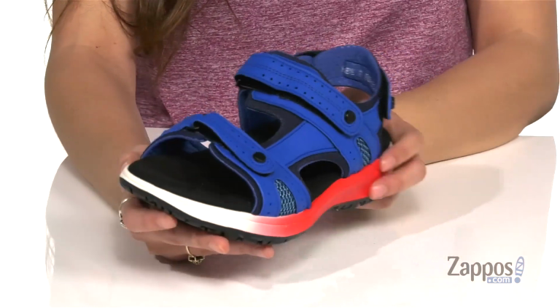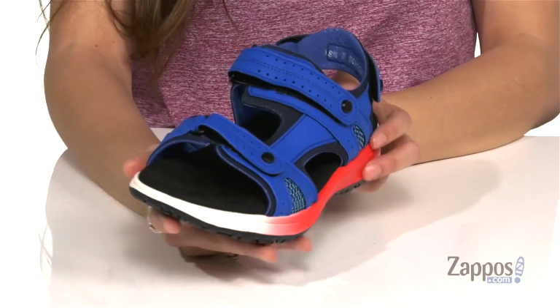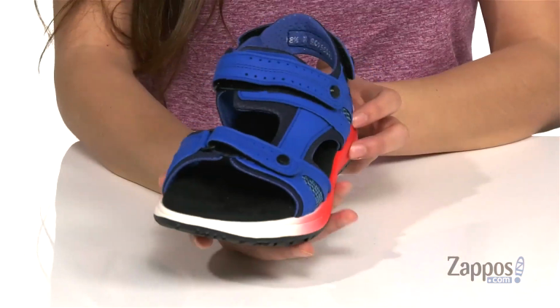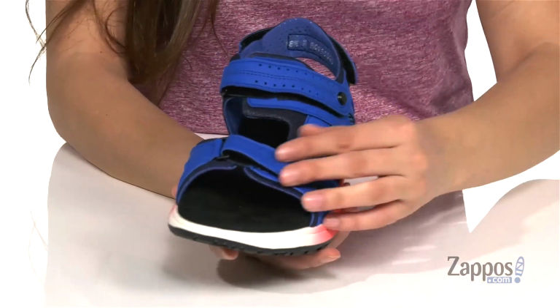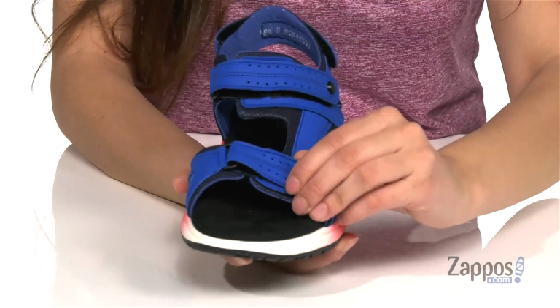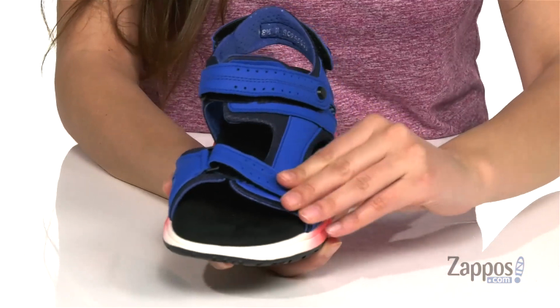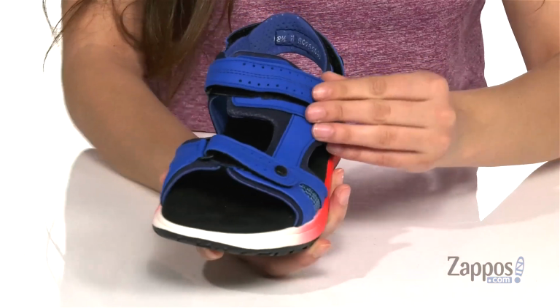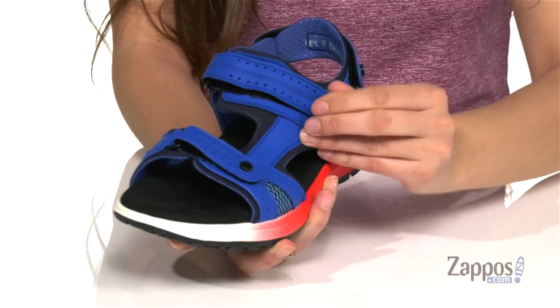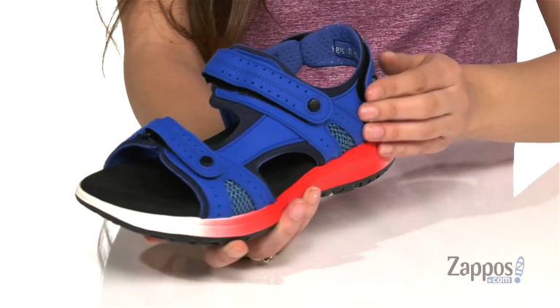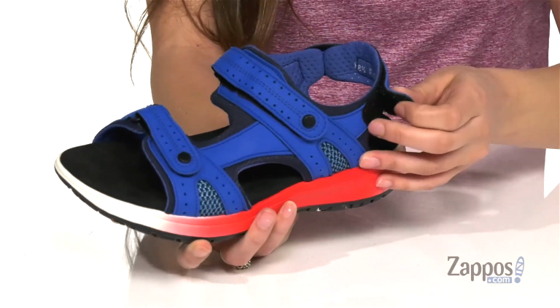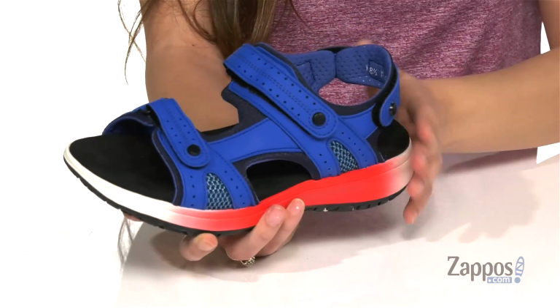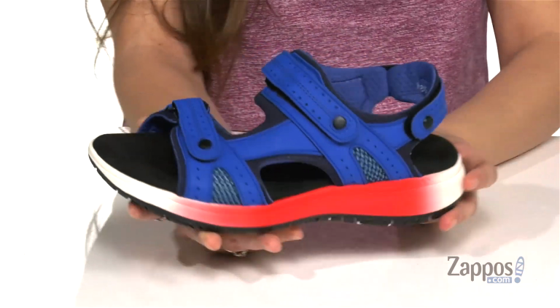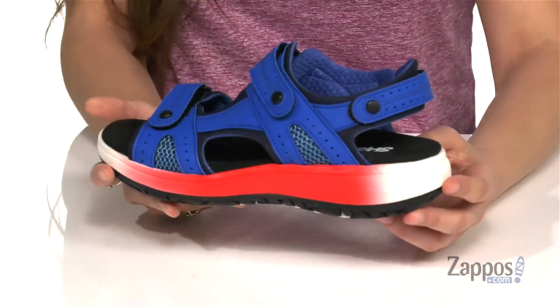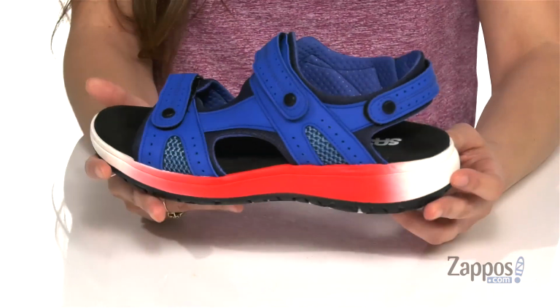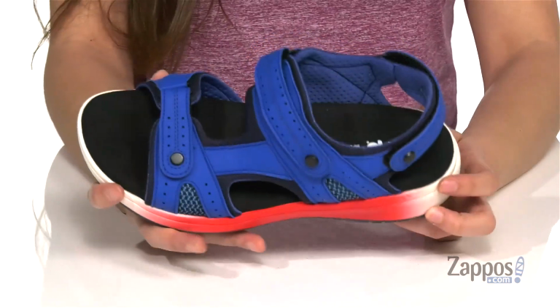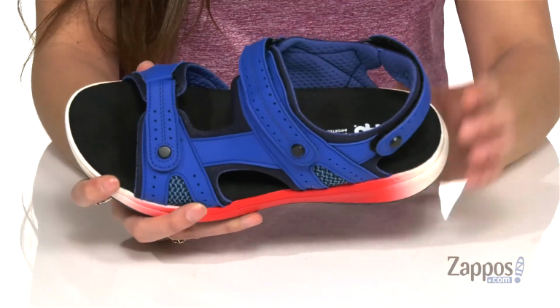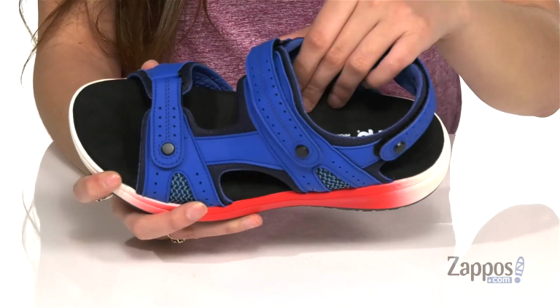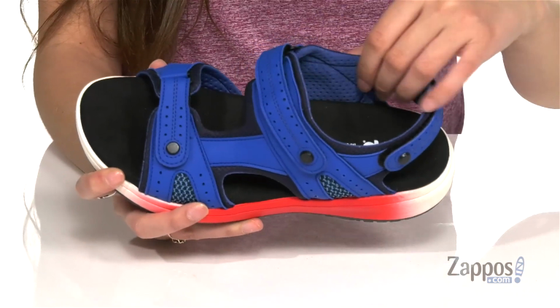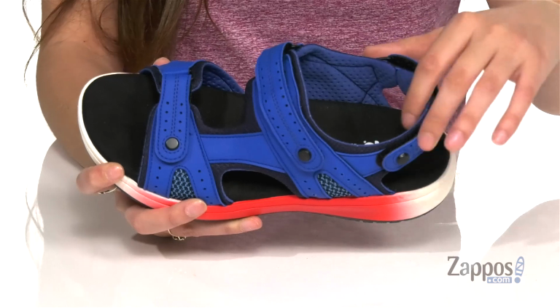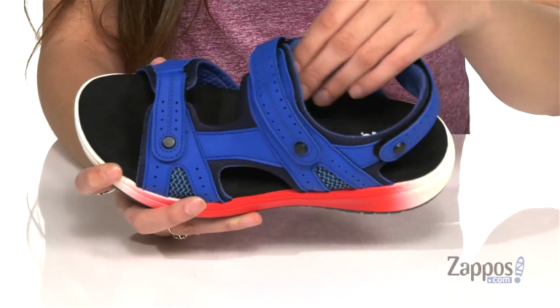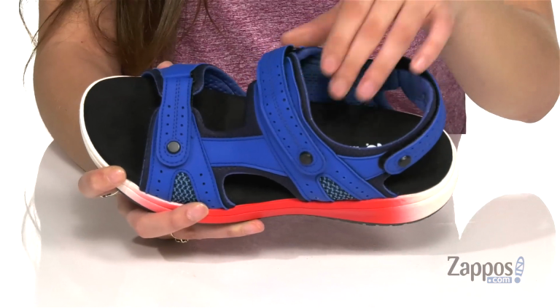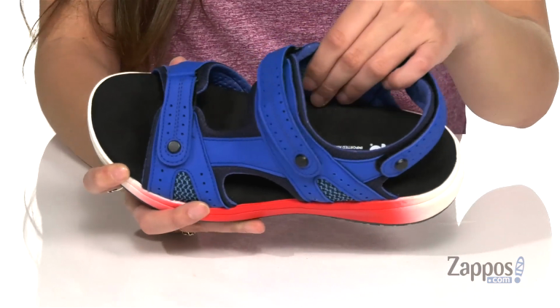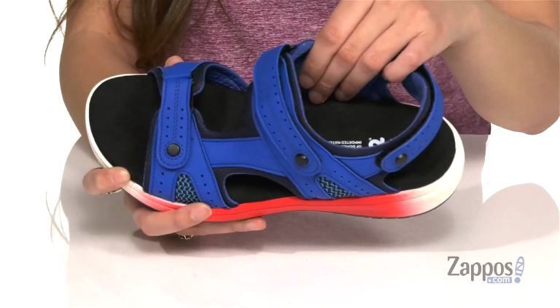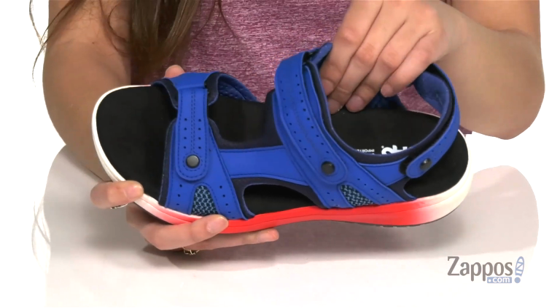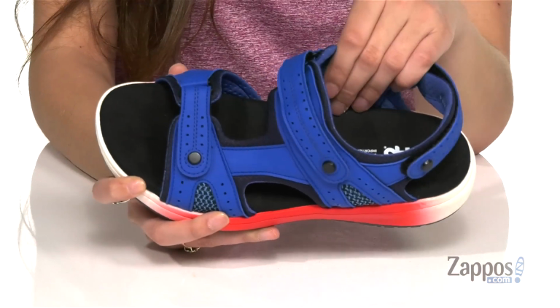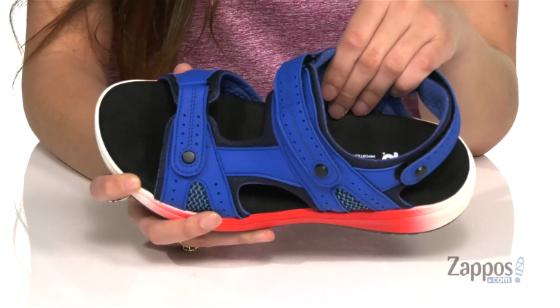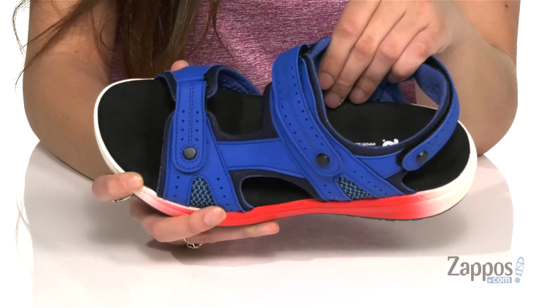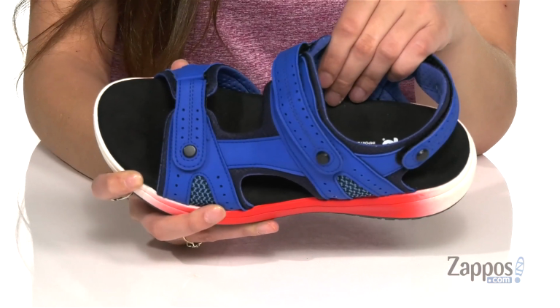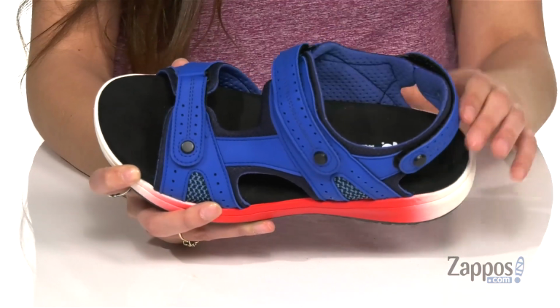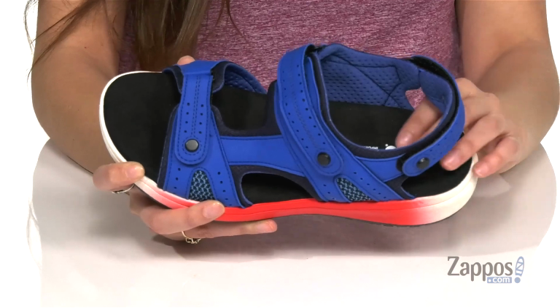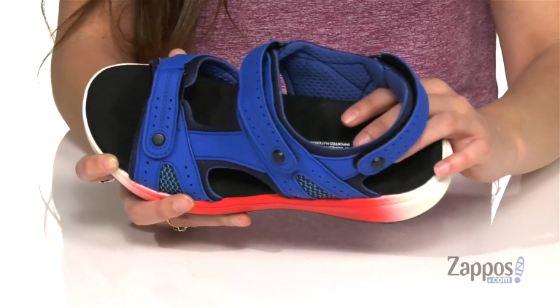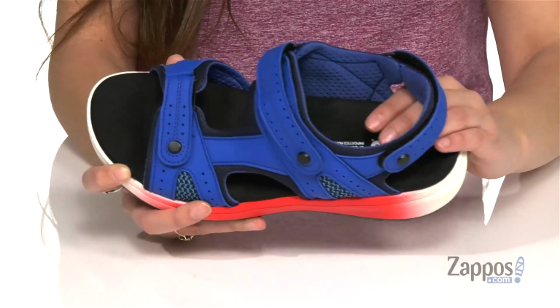They feature three hook-and-loop closure straps to ensure that you get that secure and perfect fit. And inside is microsuede lining that is so comfortable and it's padded as well.